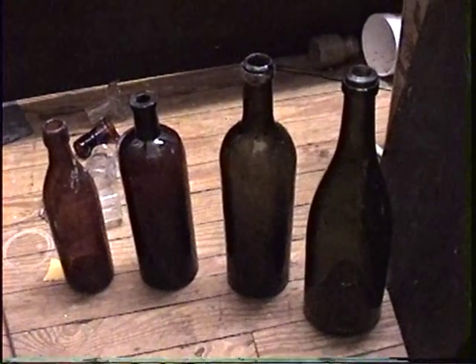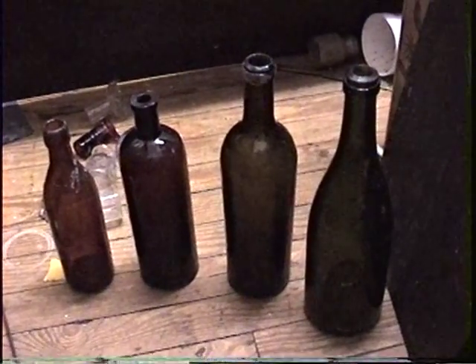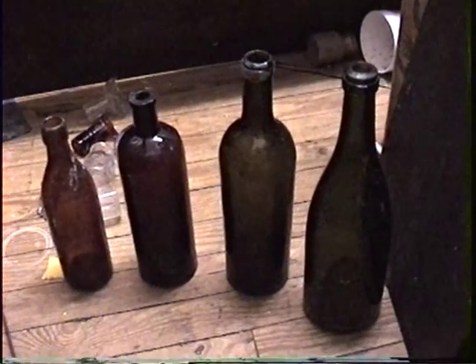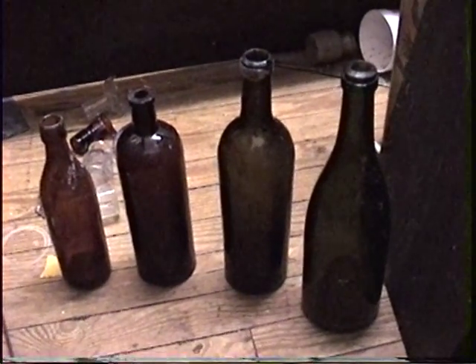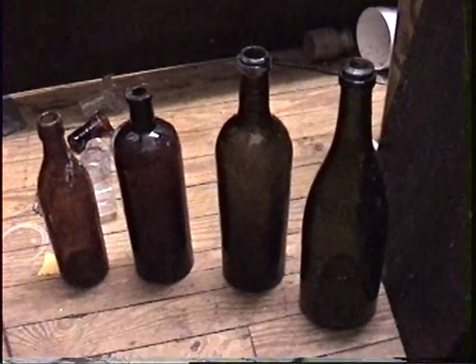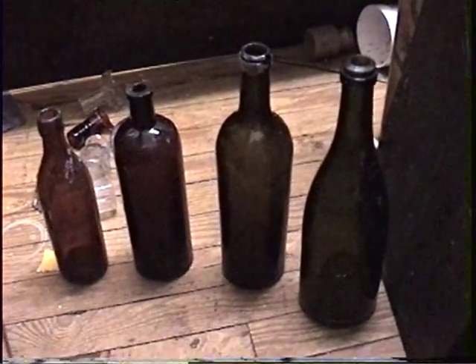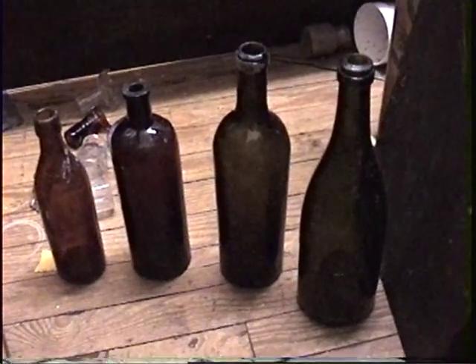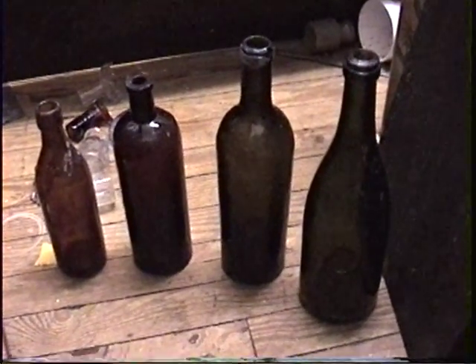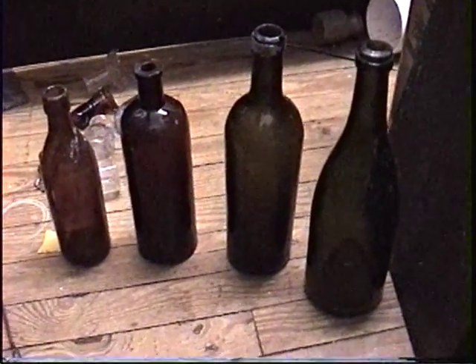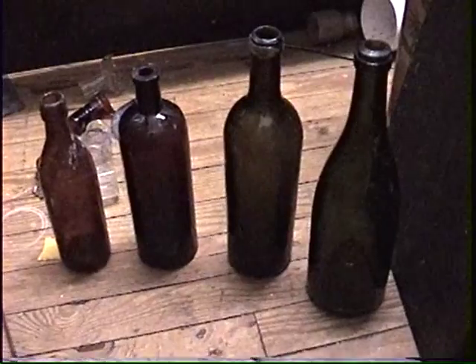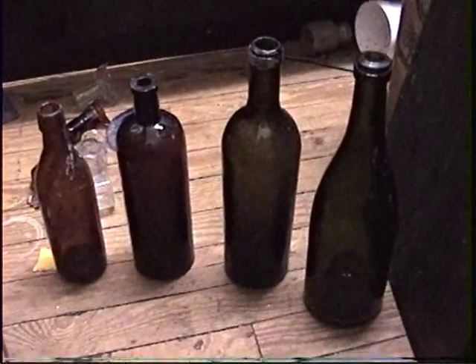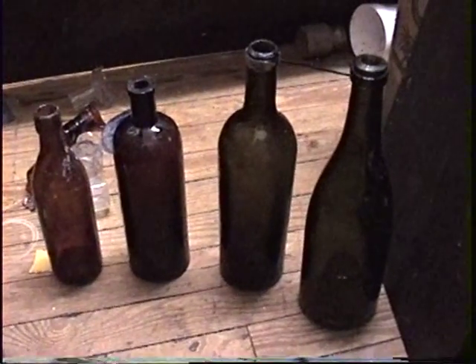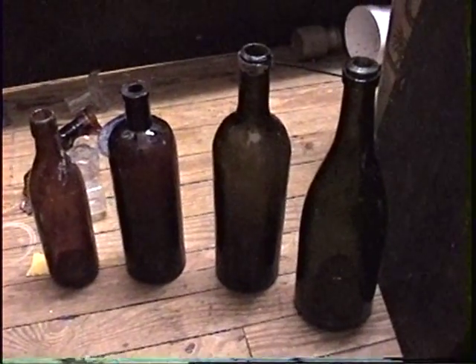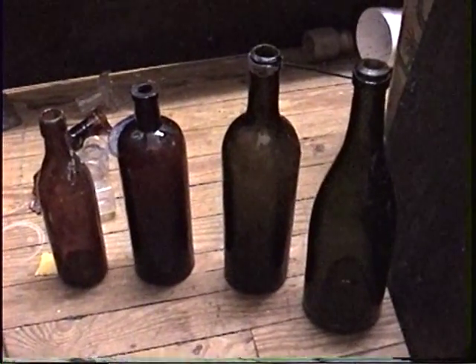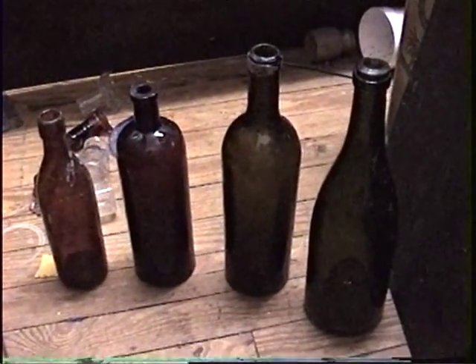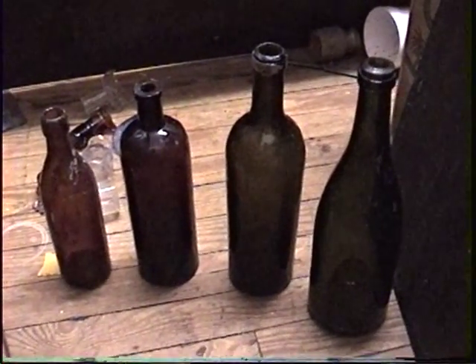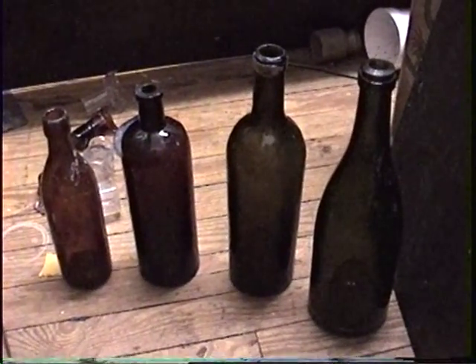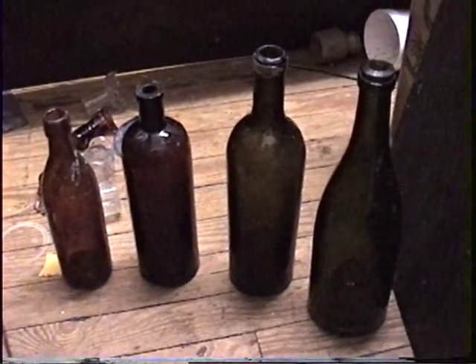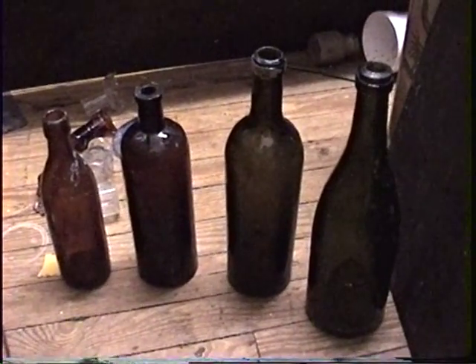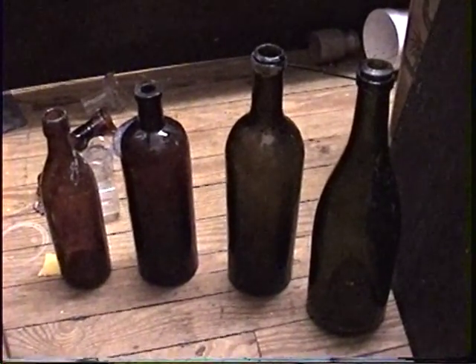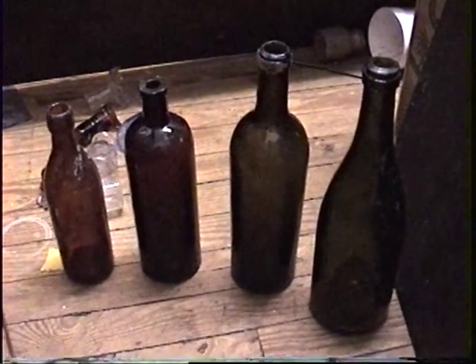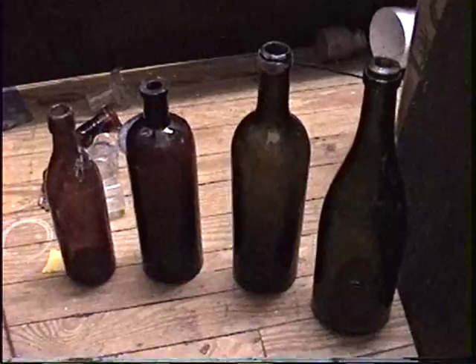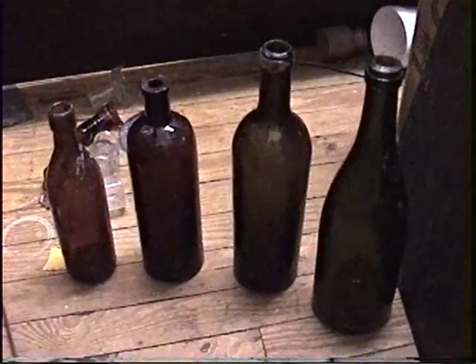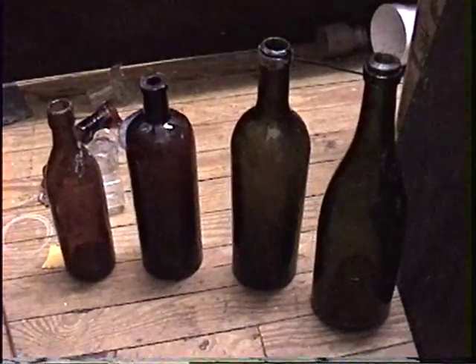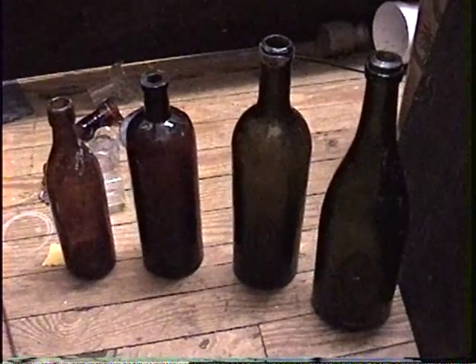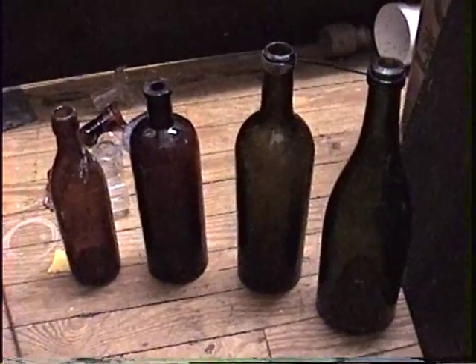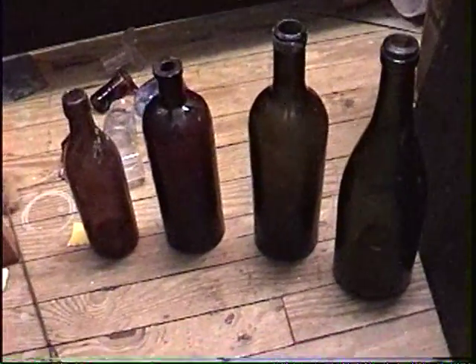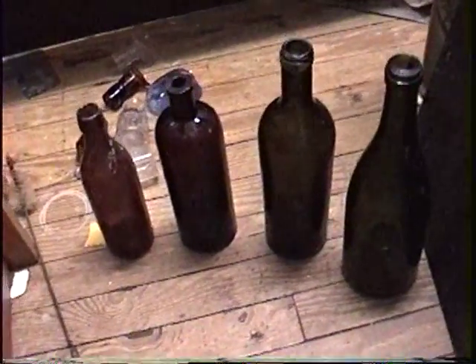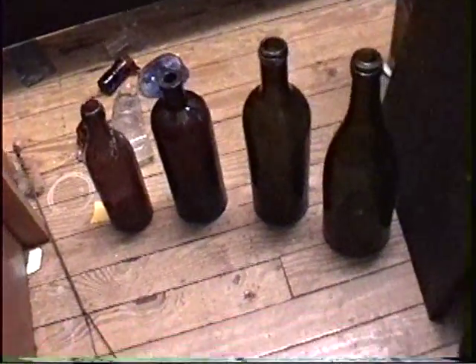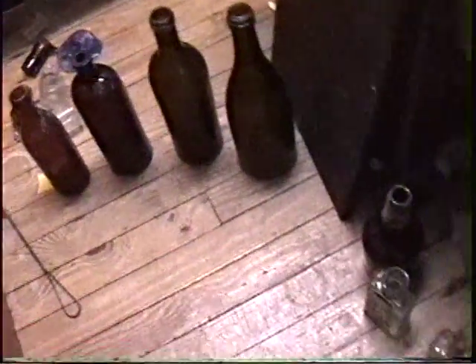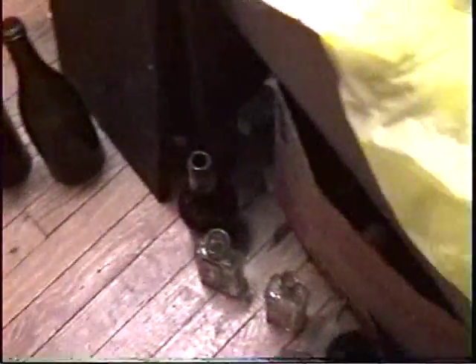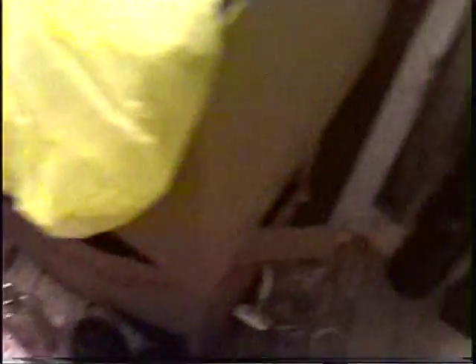Unfortunately I found a lot of ordinary unembossed kind of things like this. I found 43 bottles in one day. Here's some more of them.